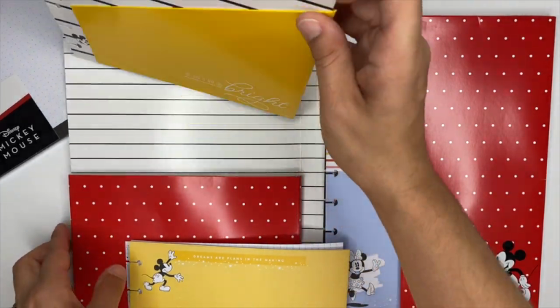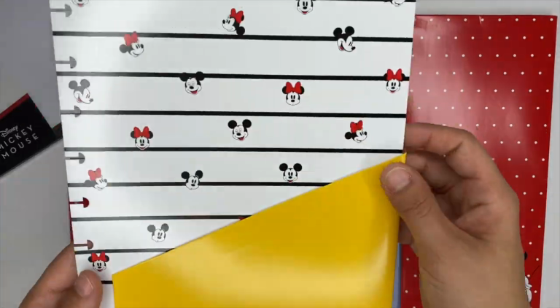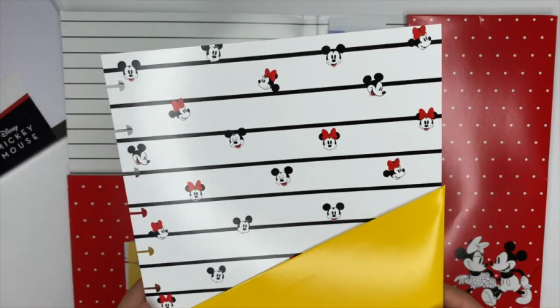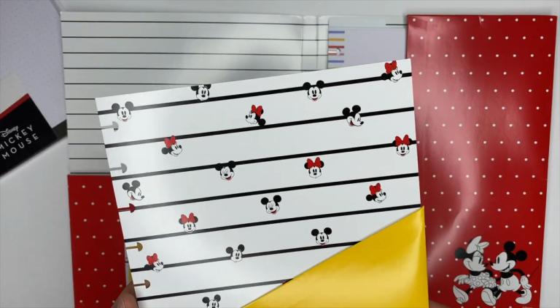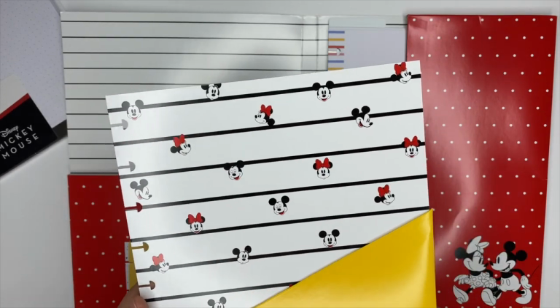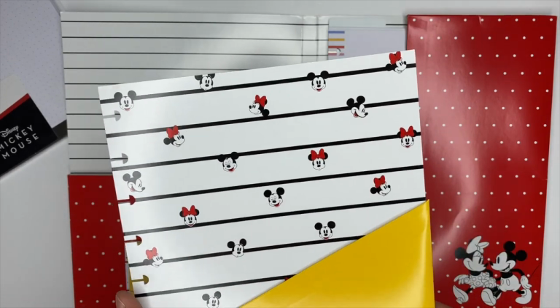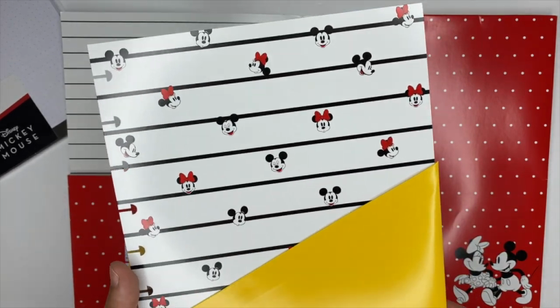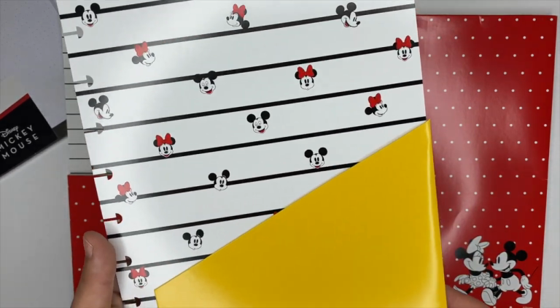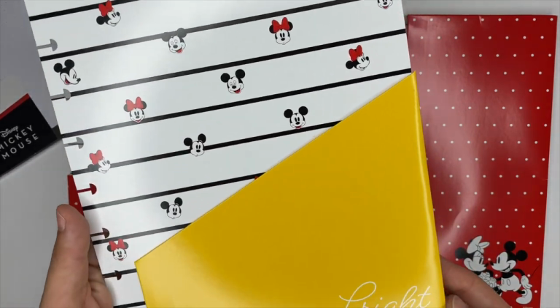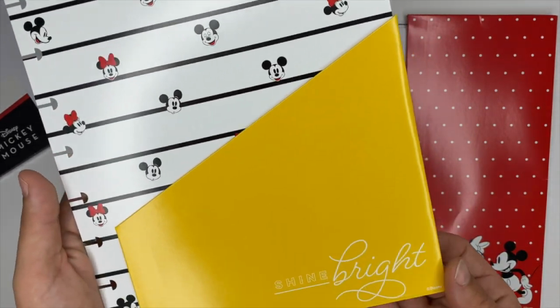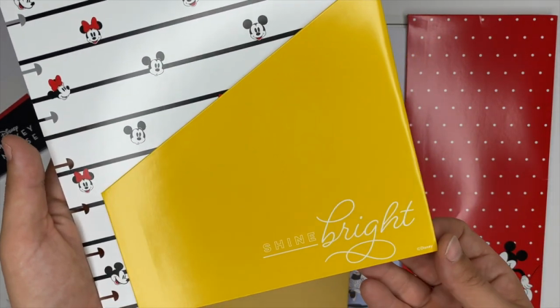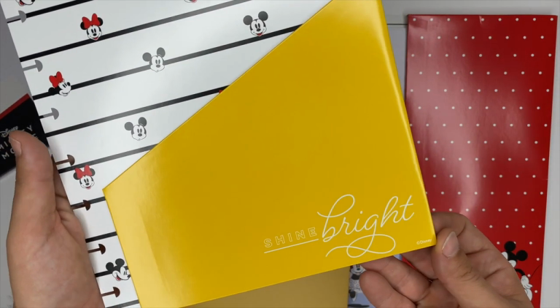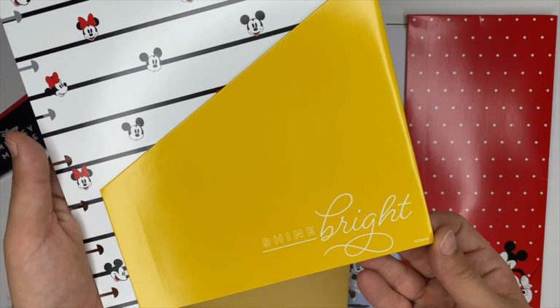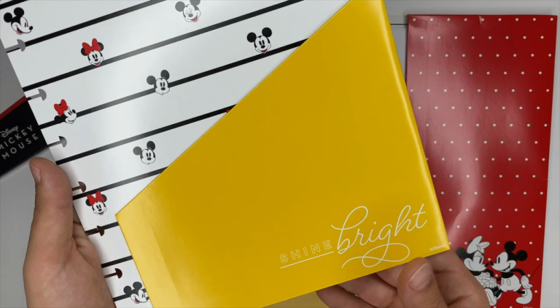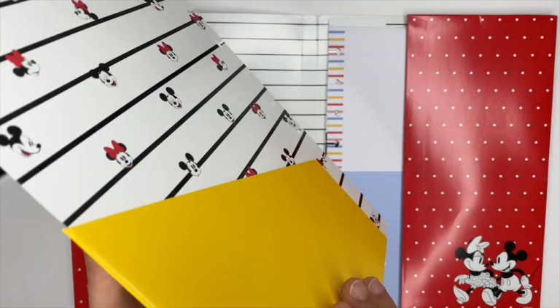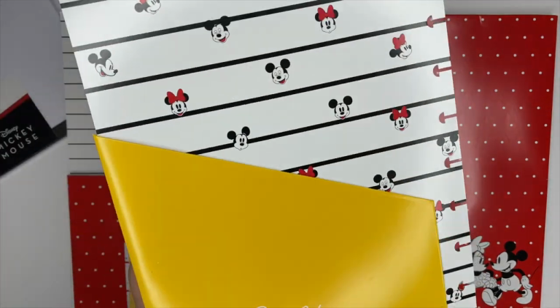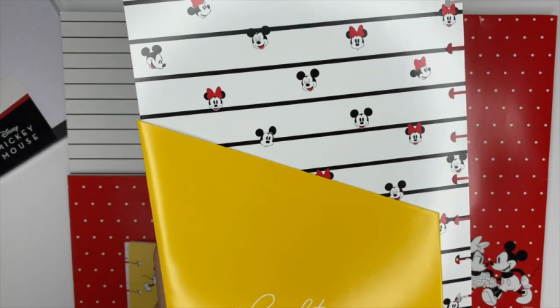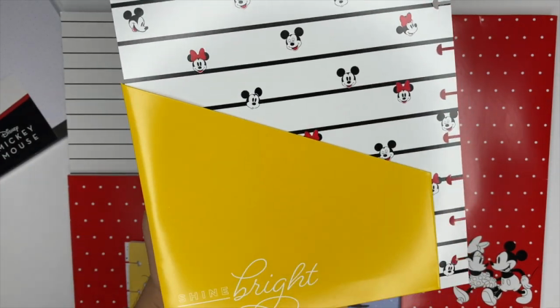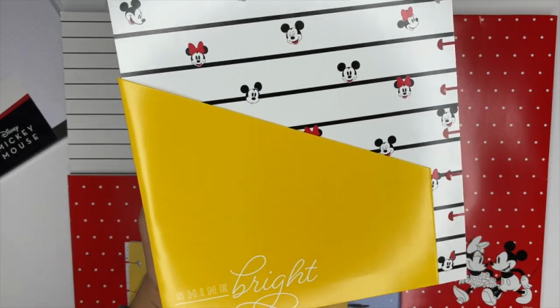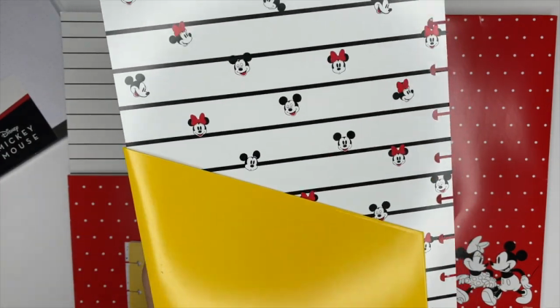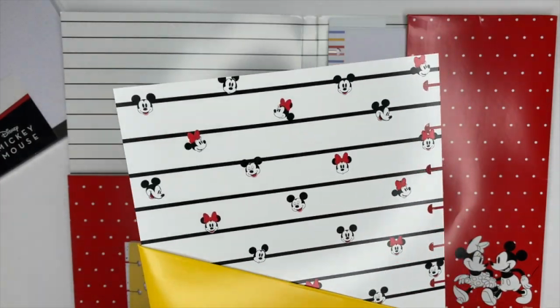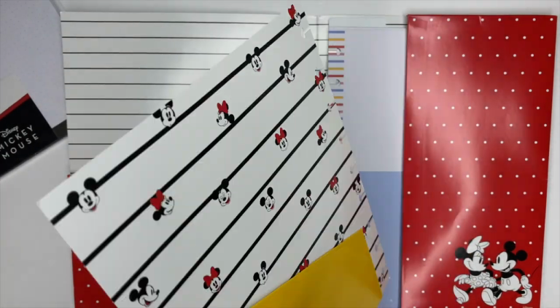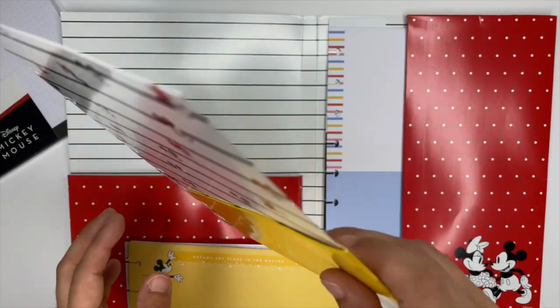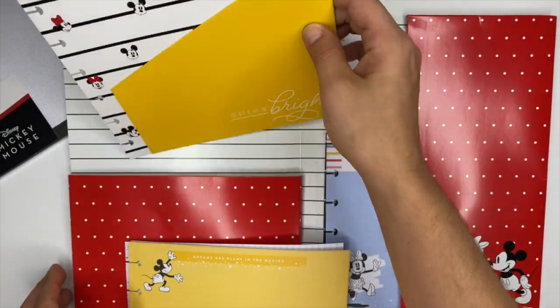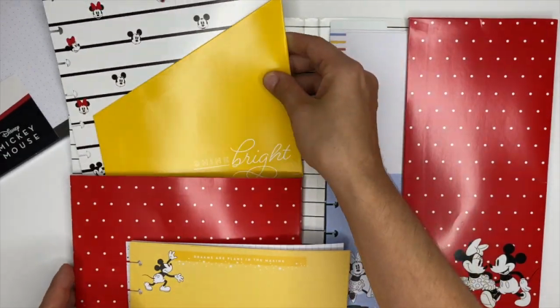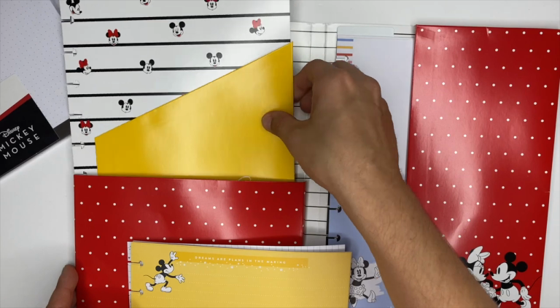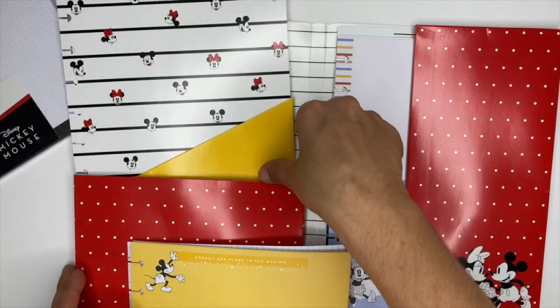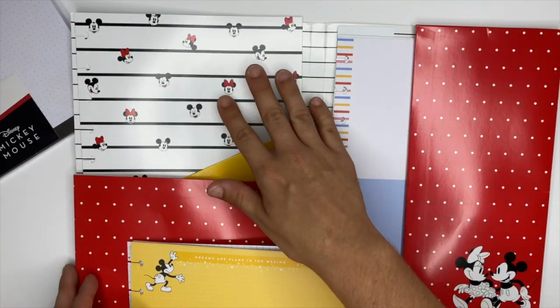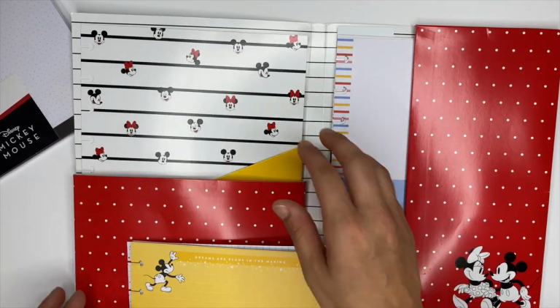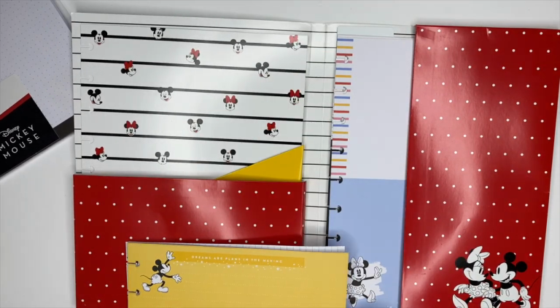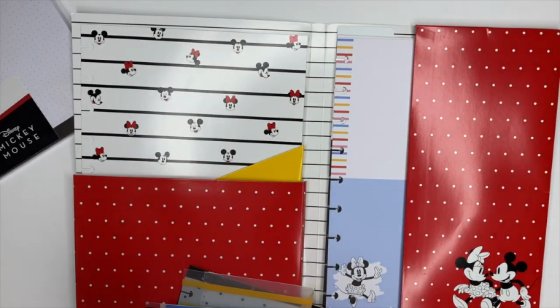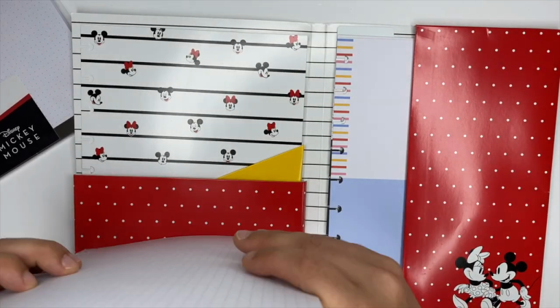Next up we have a pocket folder, which I love having inside my planner. This one says 'shine bright' and I love how it incorporates the reds, blacks, whites, and yellows all into one folder — it's really cute.